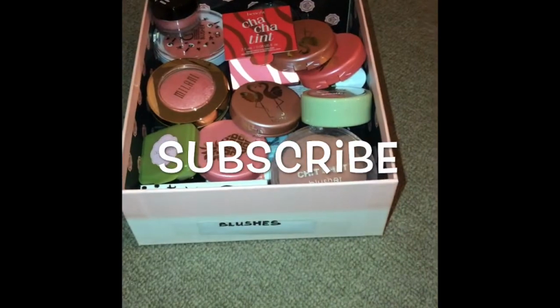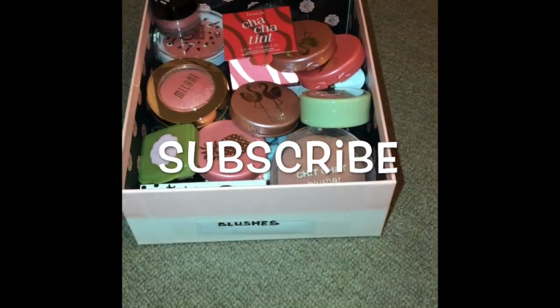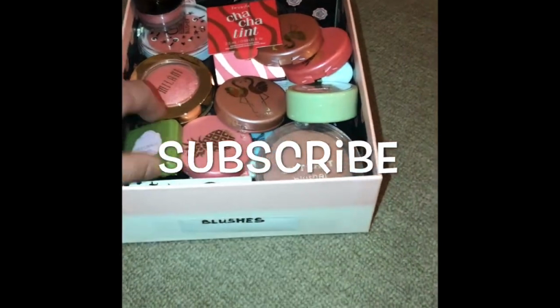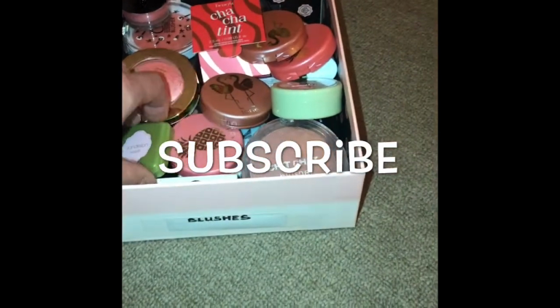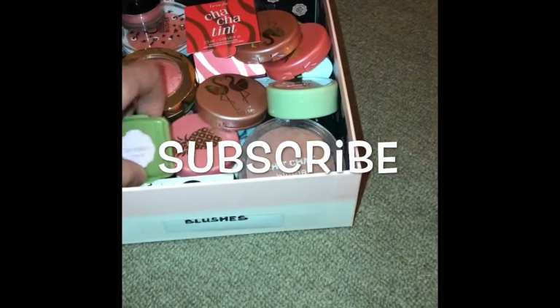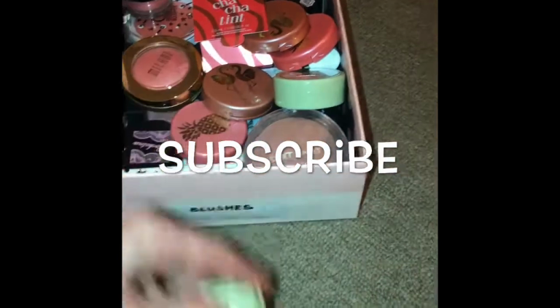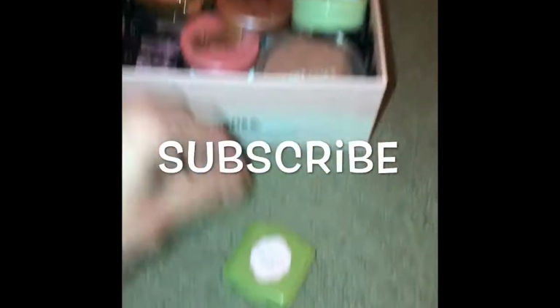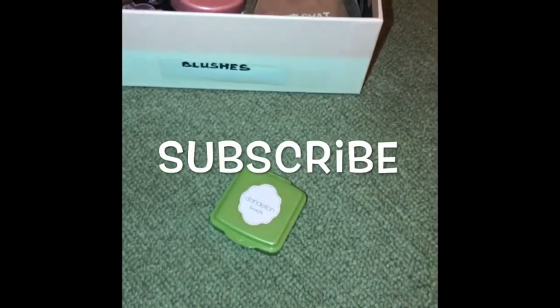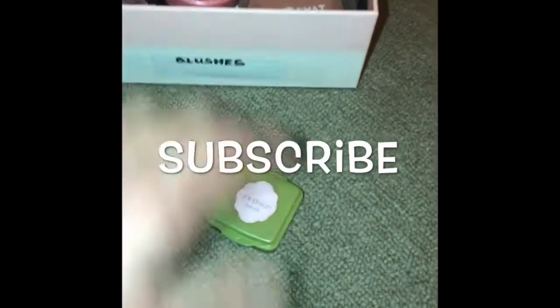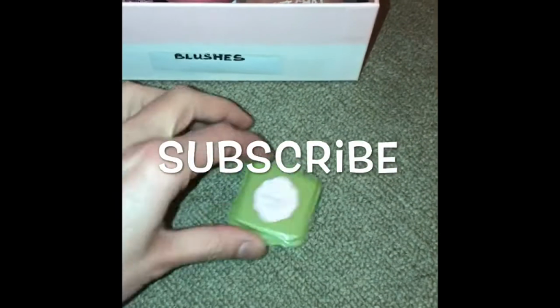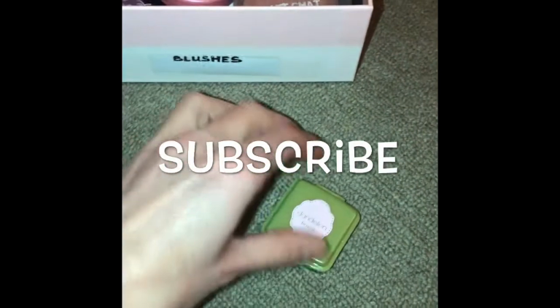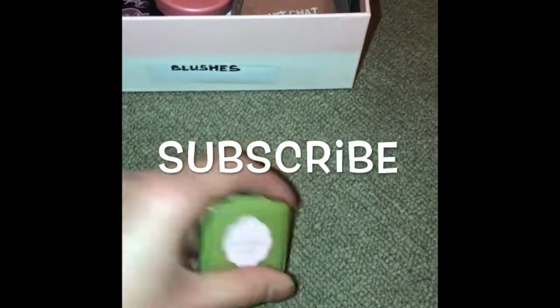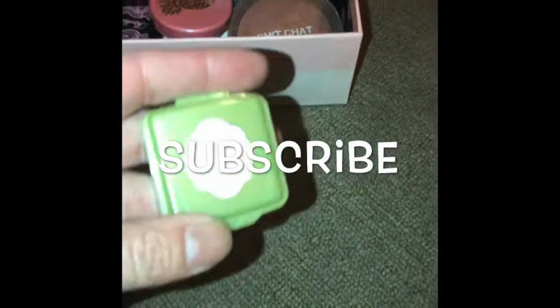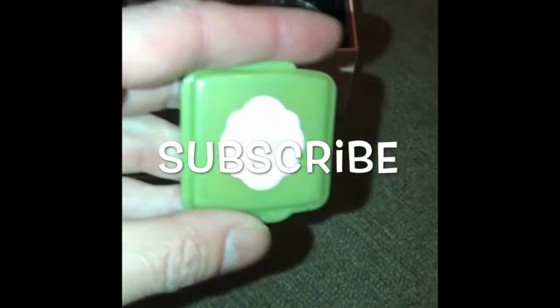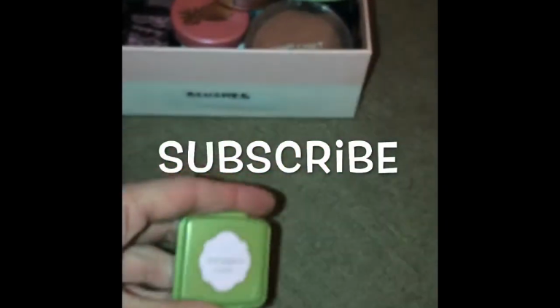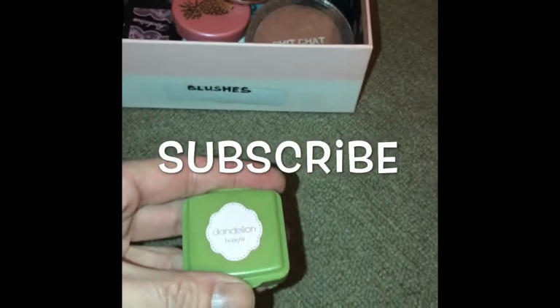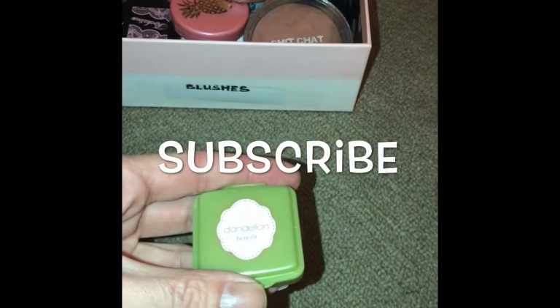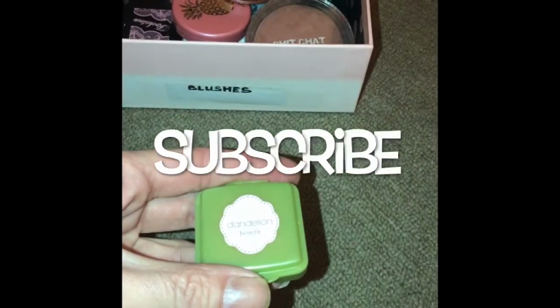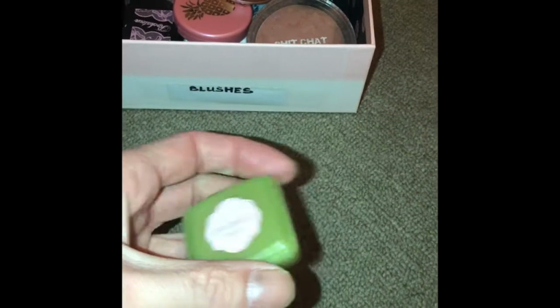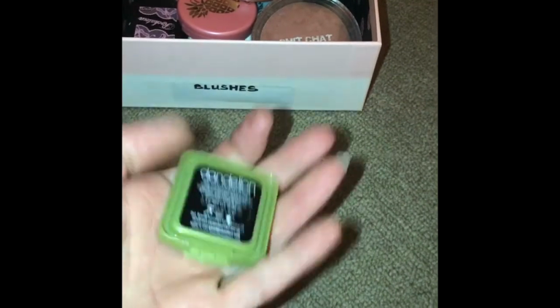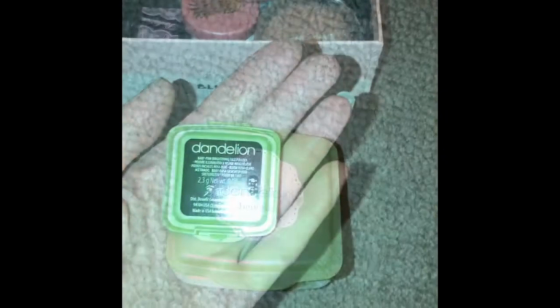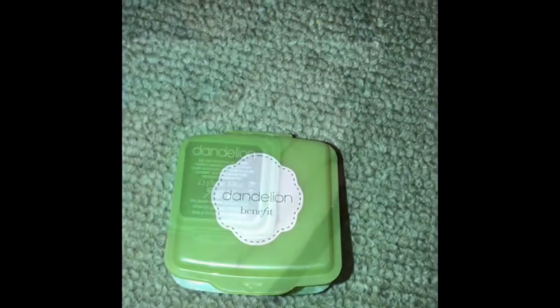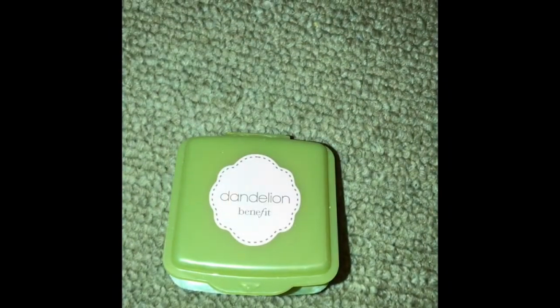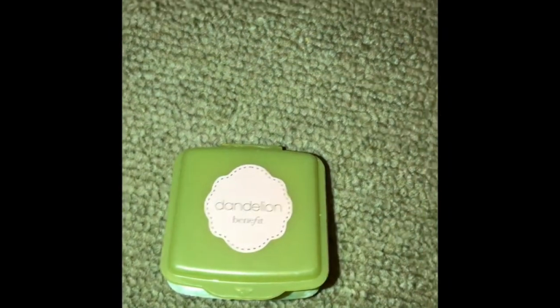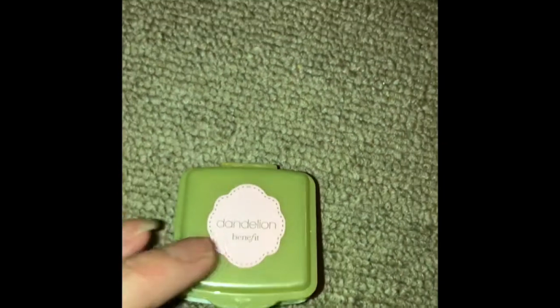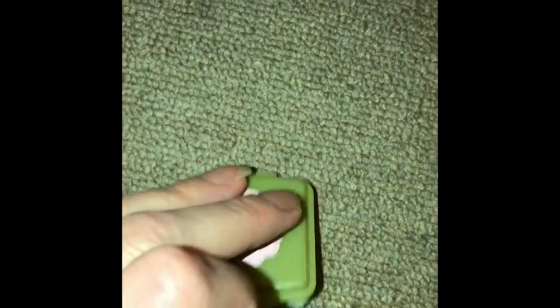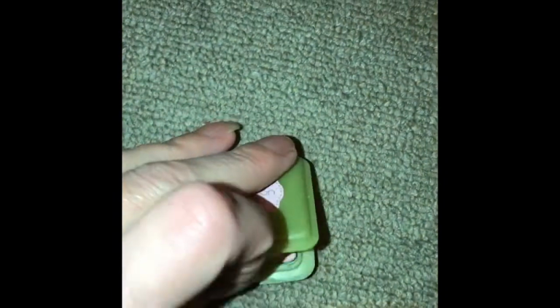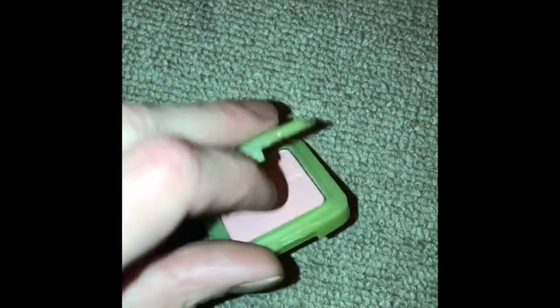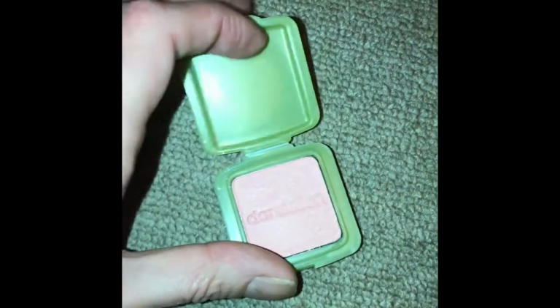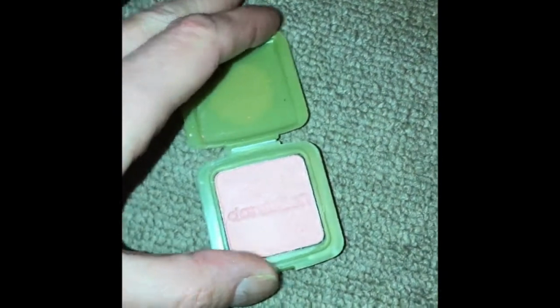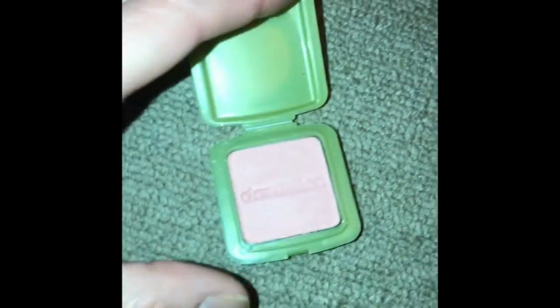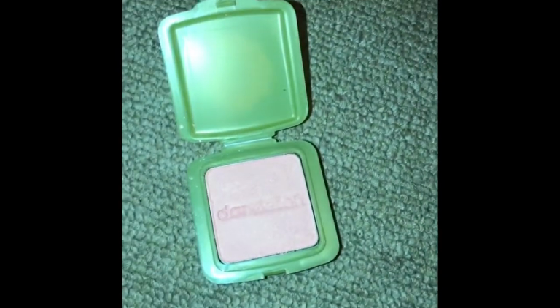The first one I'm going to pull out is Dandelion by Benefit. It's a very soft pink, it's very subtle. It looks quite powdery on my hand when I've done the swatch, but it's really not. It applies very nicely to the skin. It's a beautiful colour.